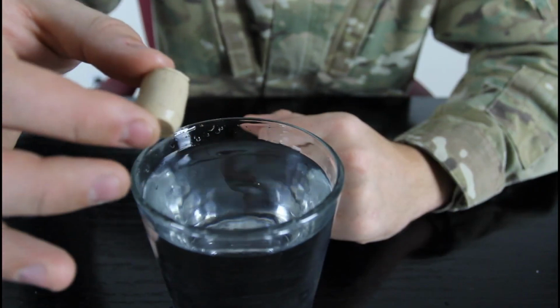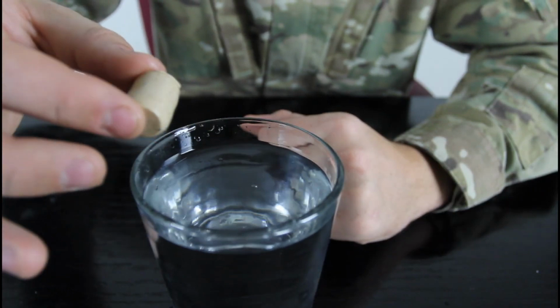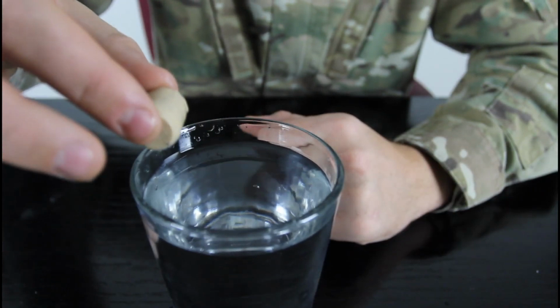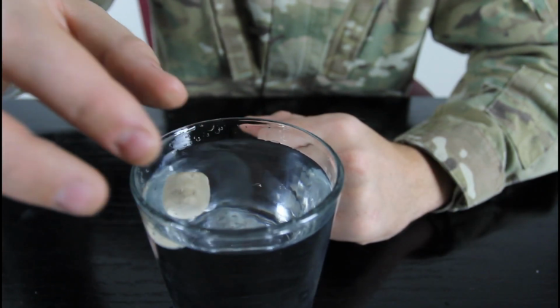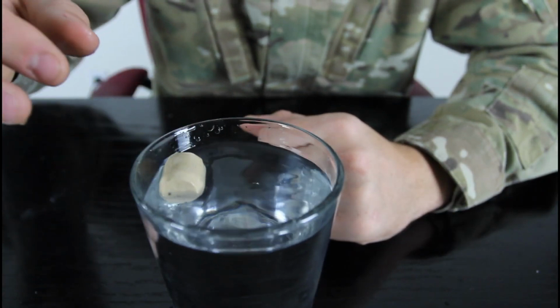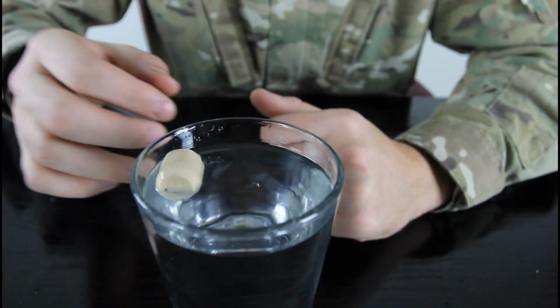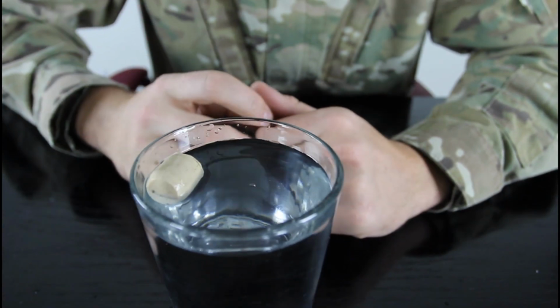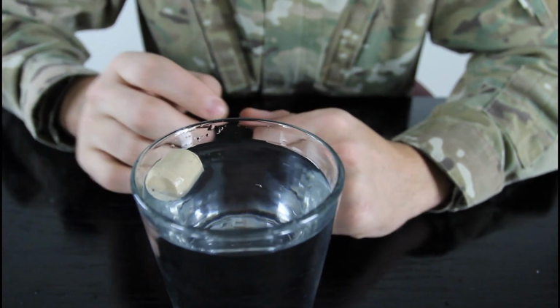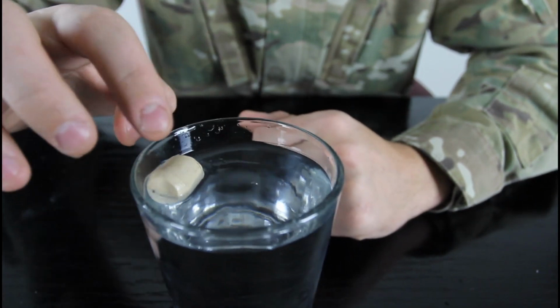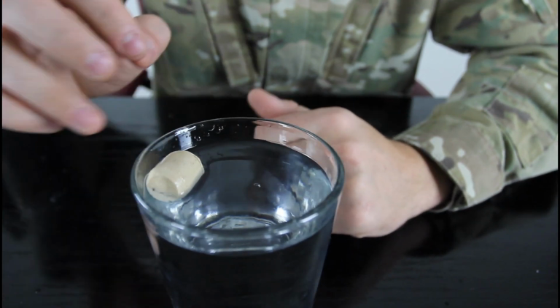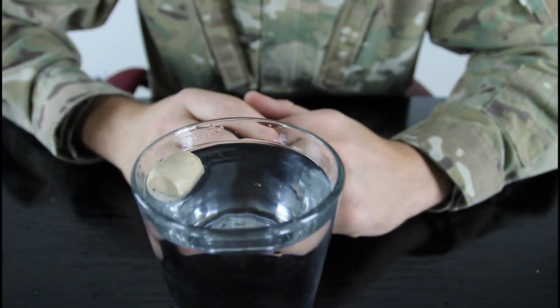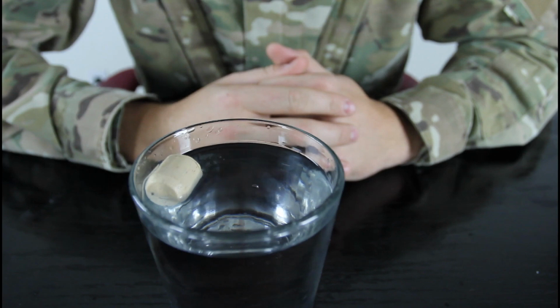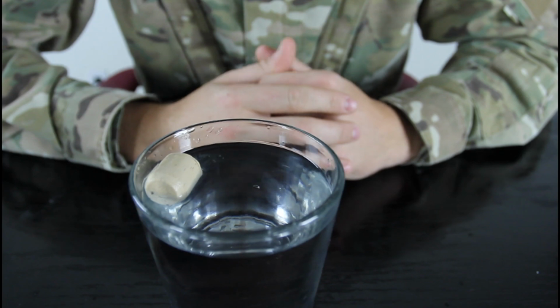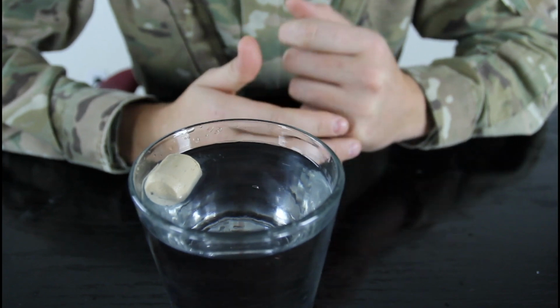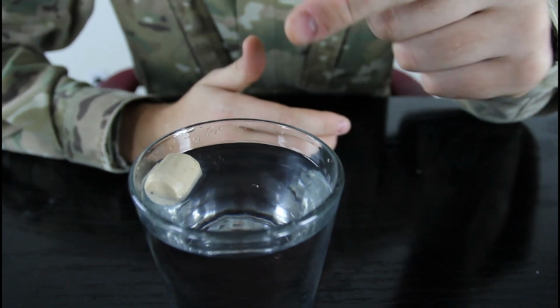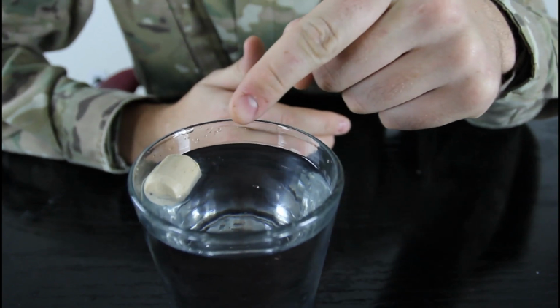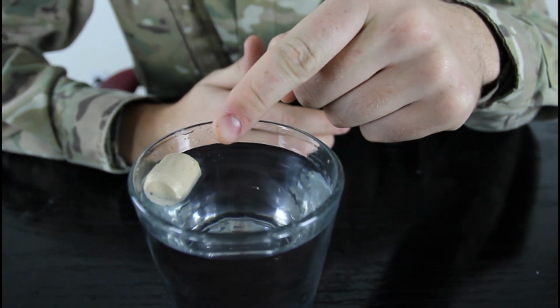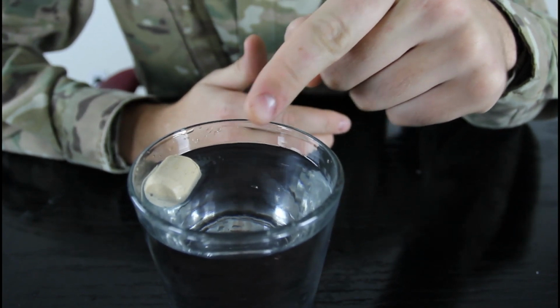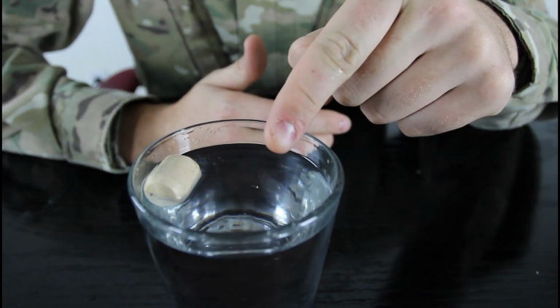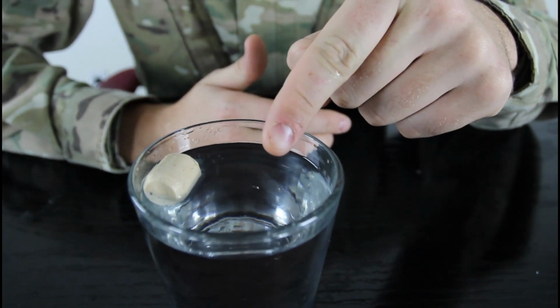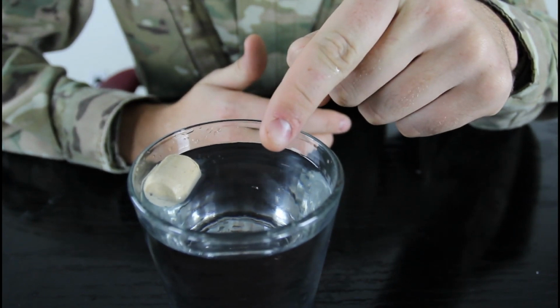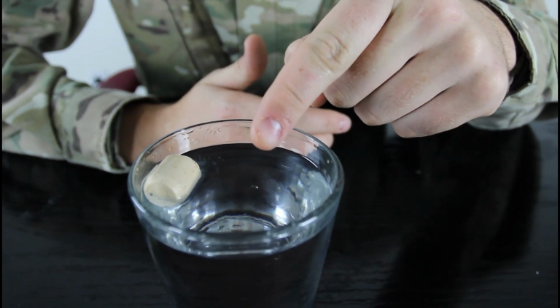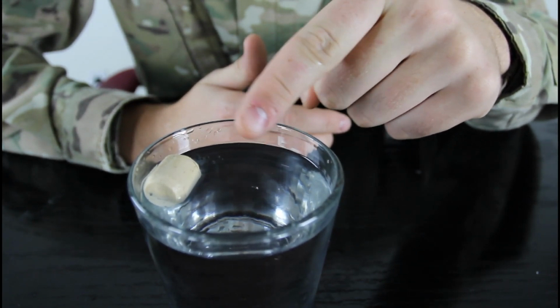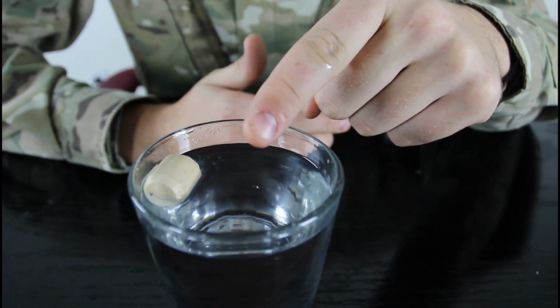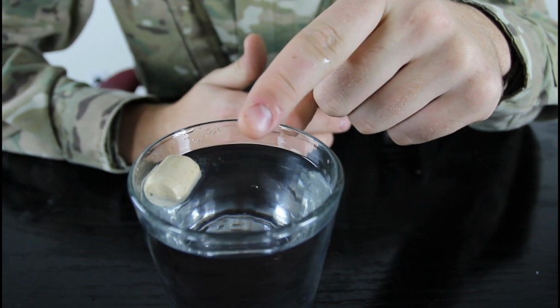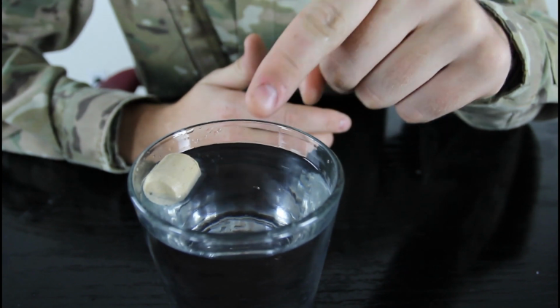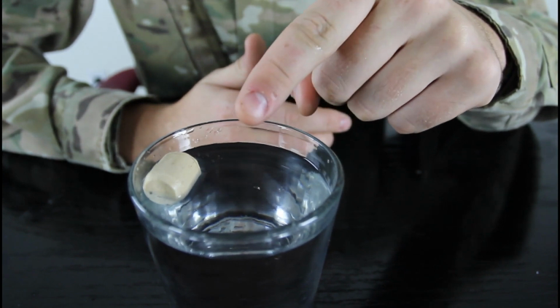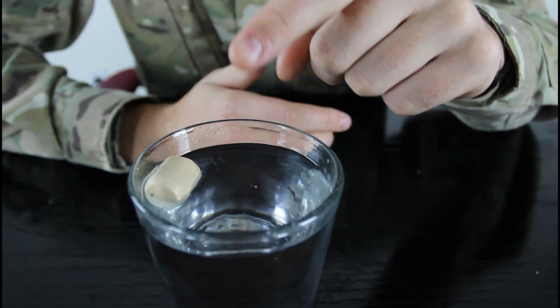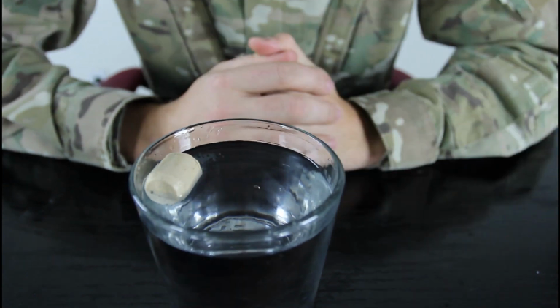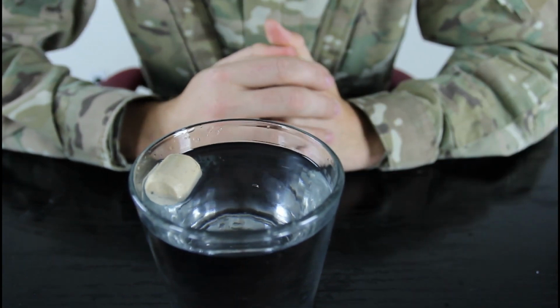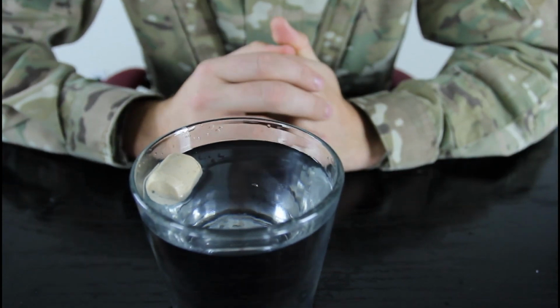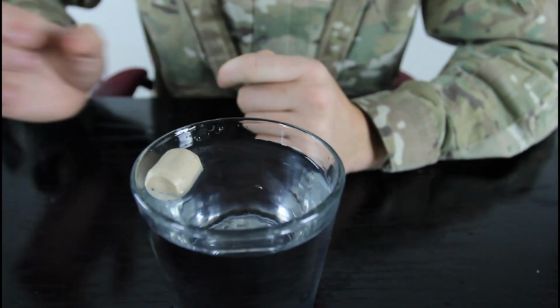Here's the trick — we're going to drop the cork next to the rim. You challenge somebody to move the cork to the middle of the glass in the water without touching the cork. Seems impossible, right?